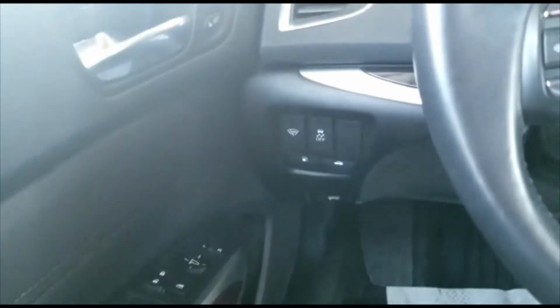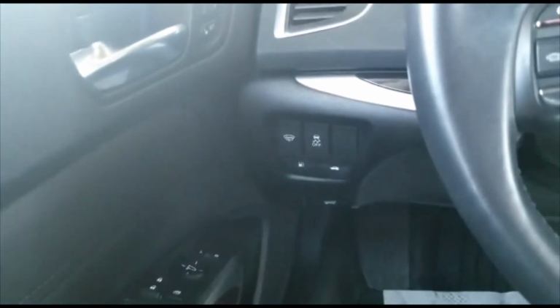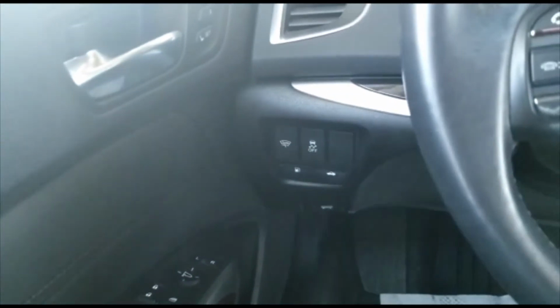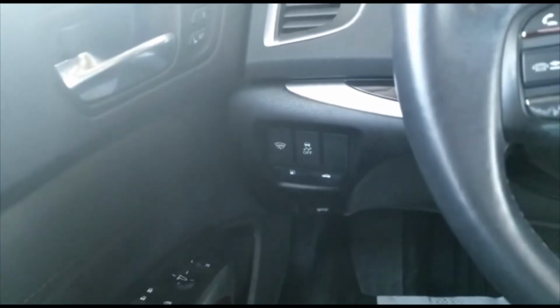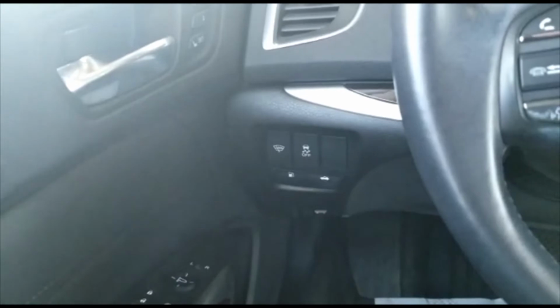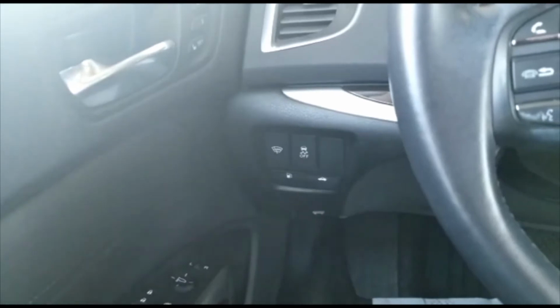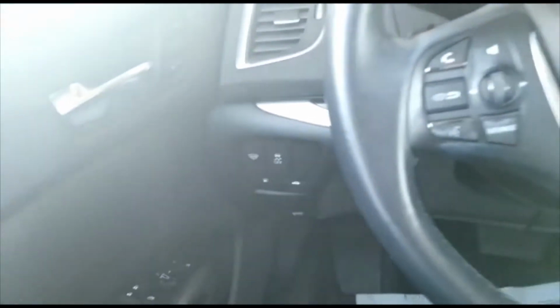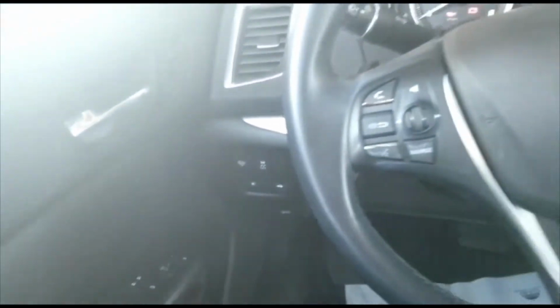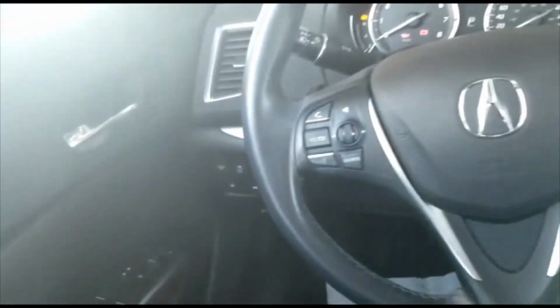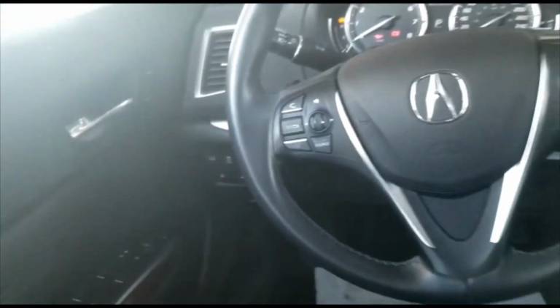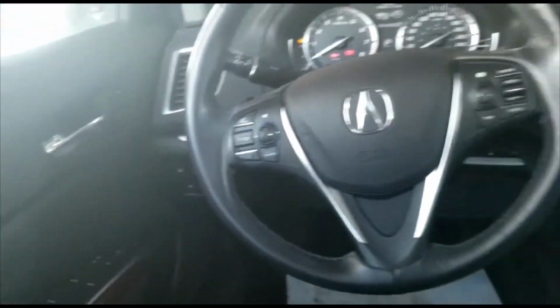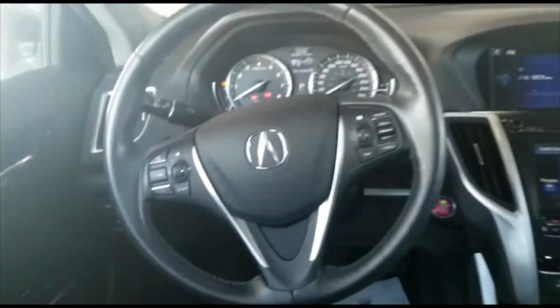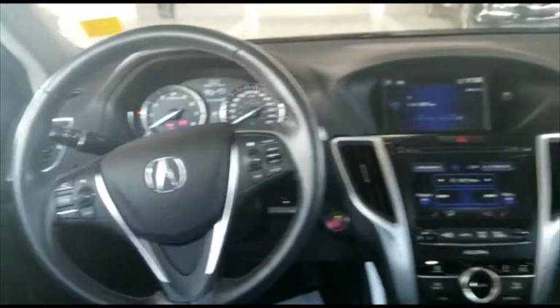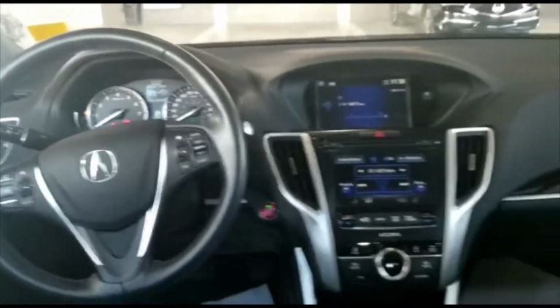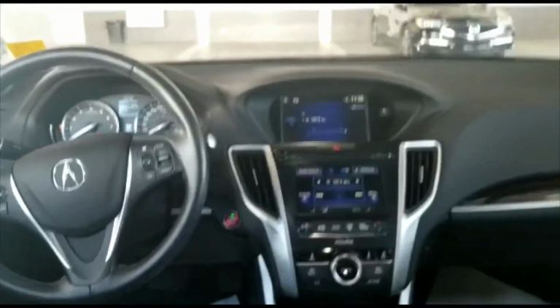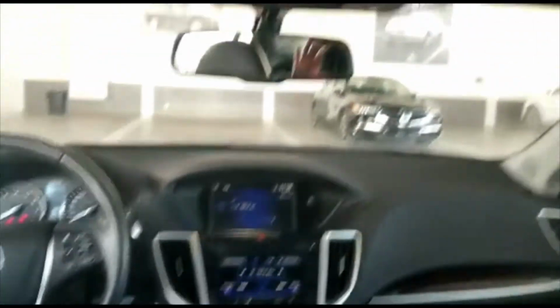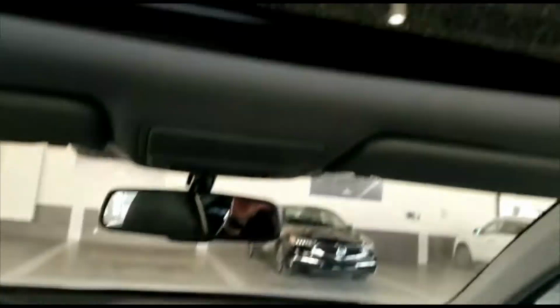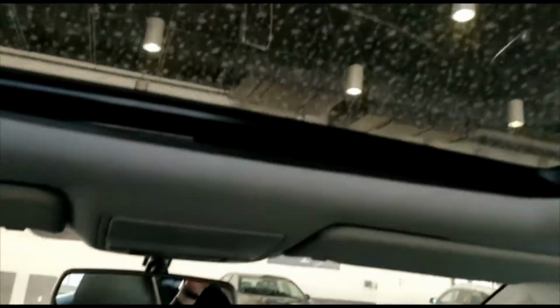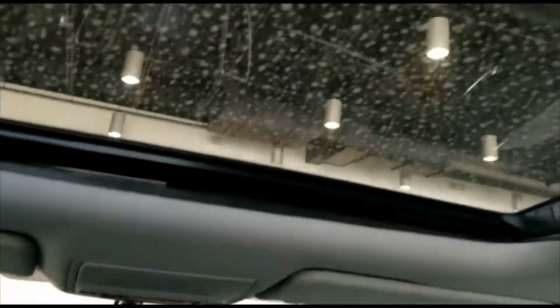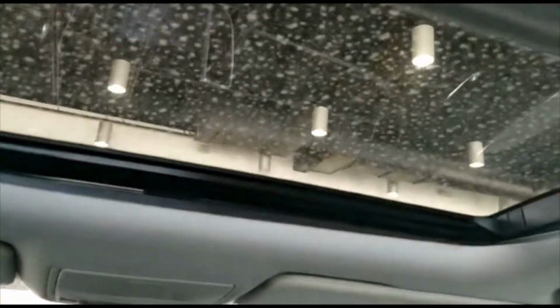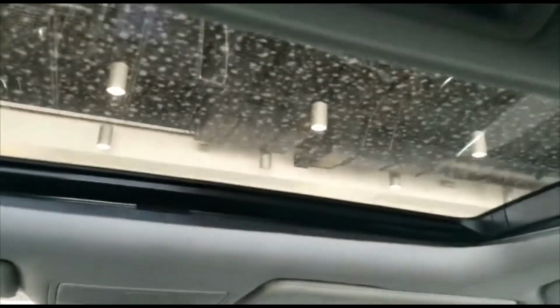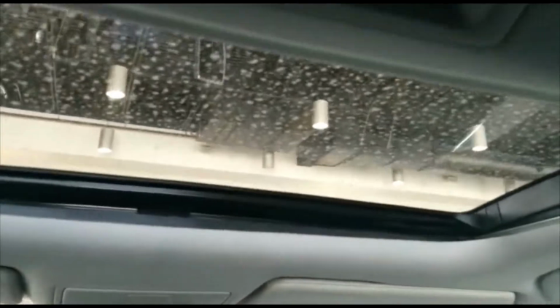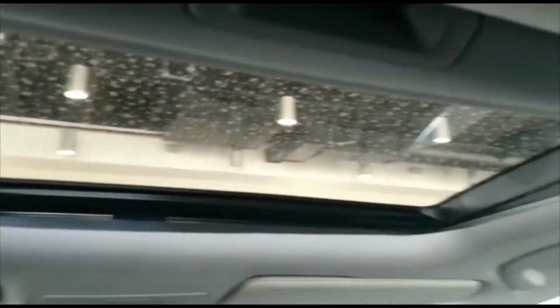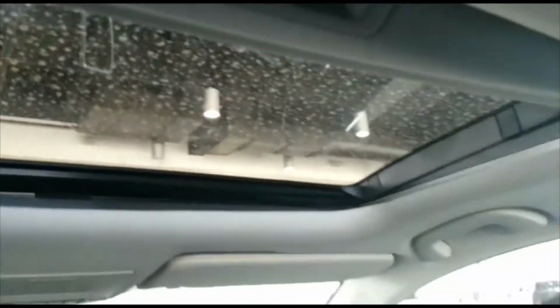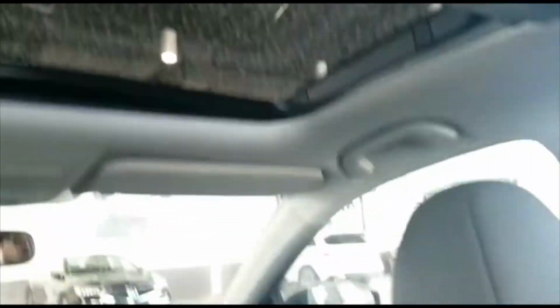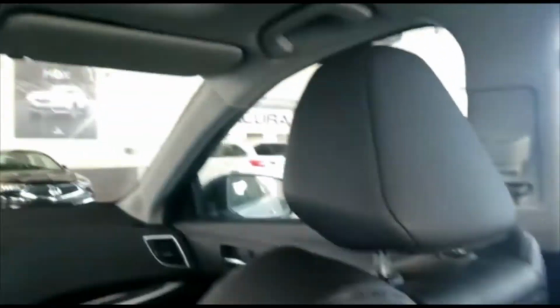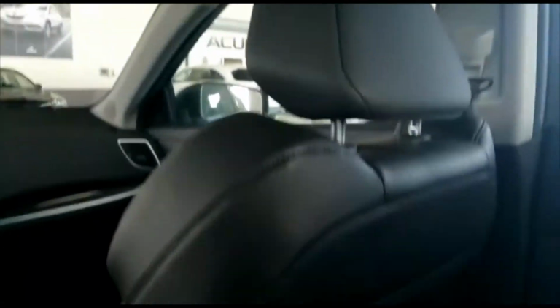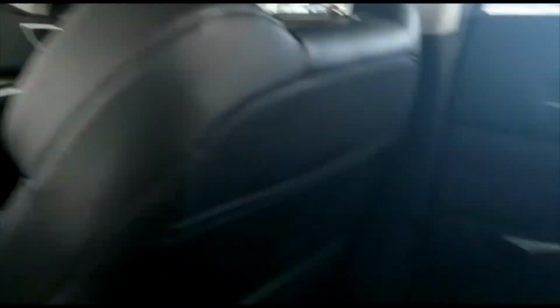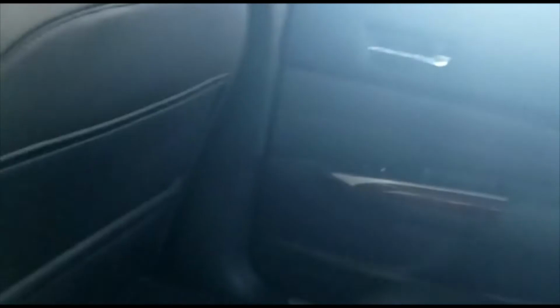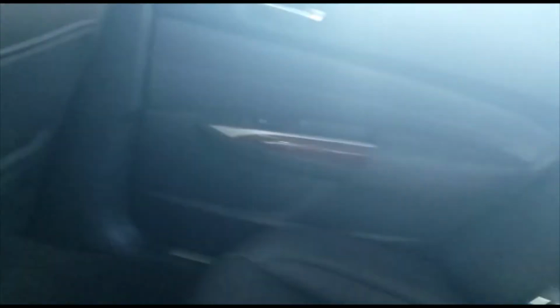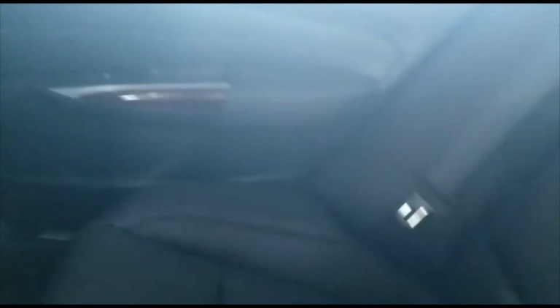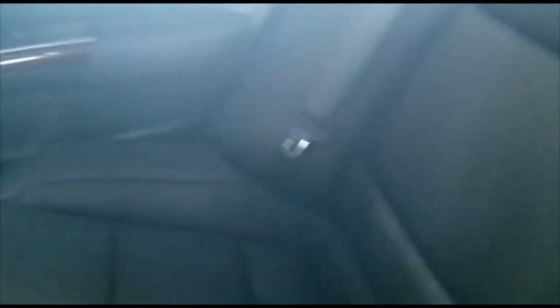And then you even have a windshield defrost button, so you'll never get icicles on the front of your windshield again. This vehicle is also equipped with a sunroof, and very clean in the back.